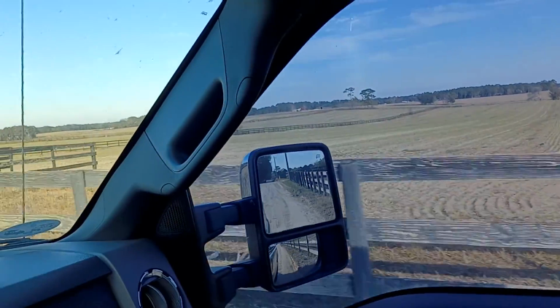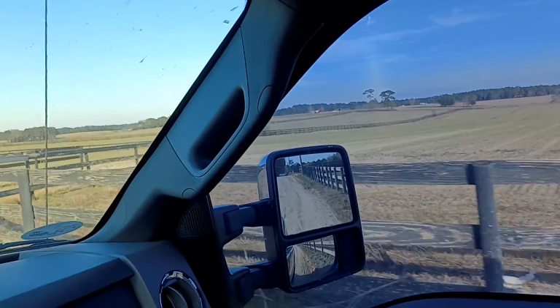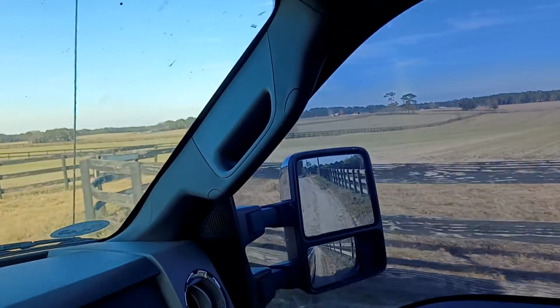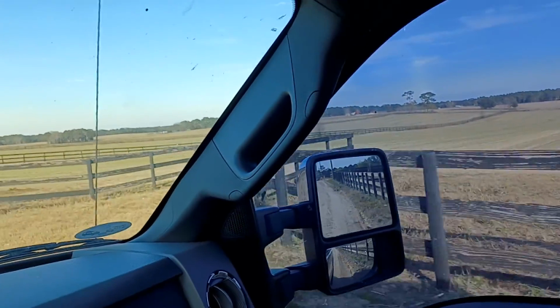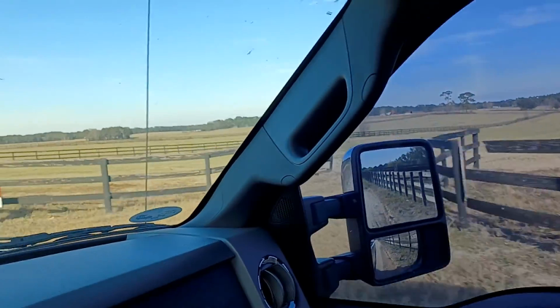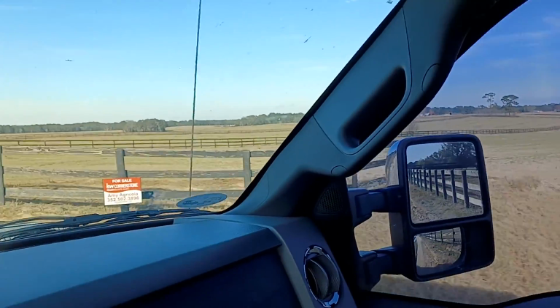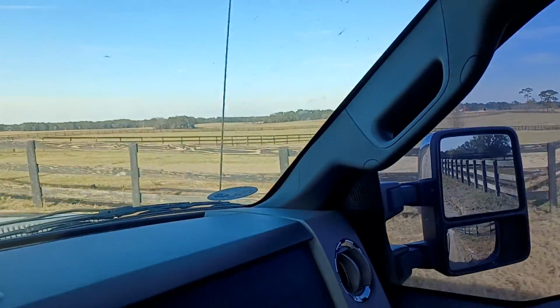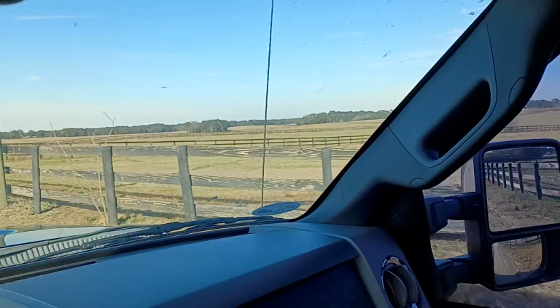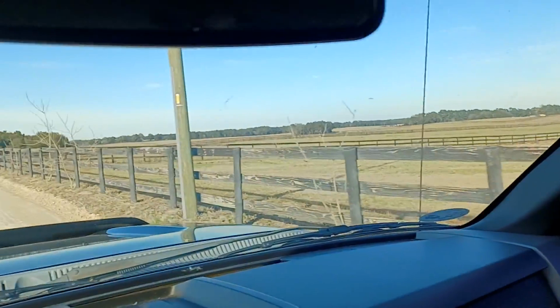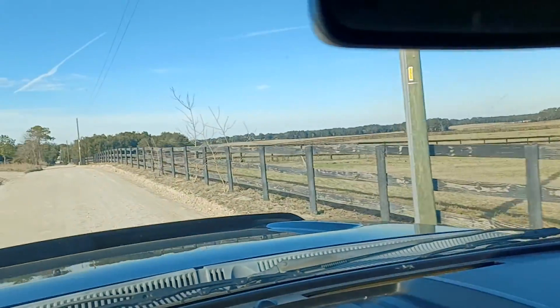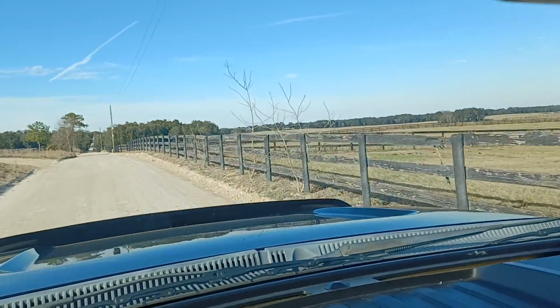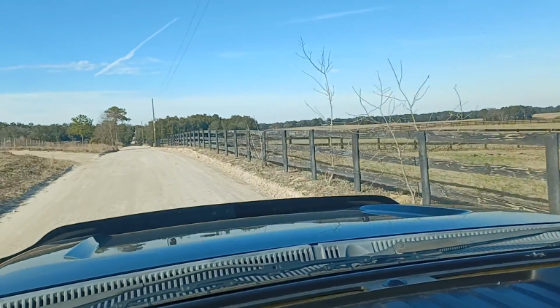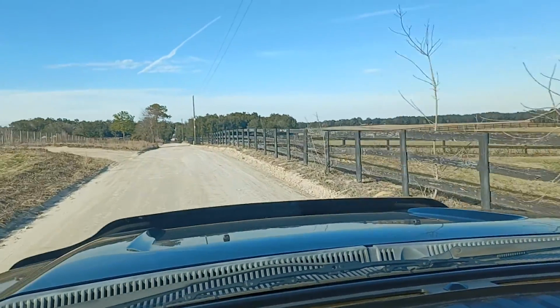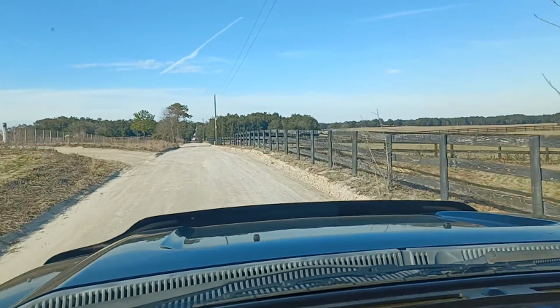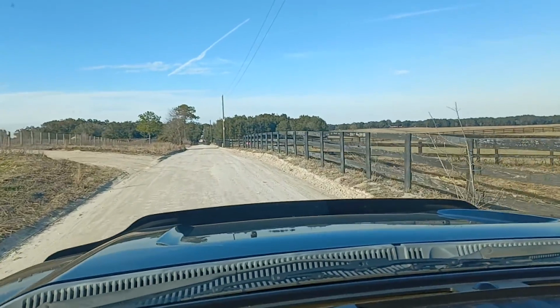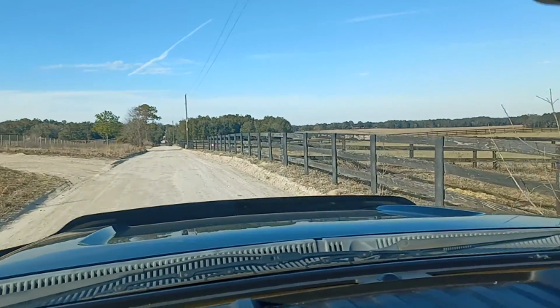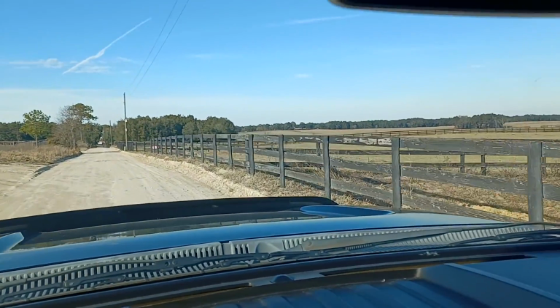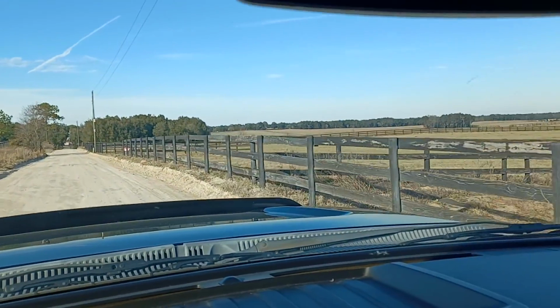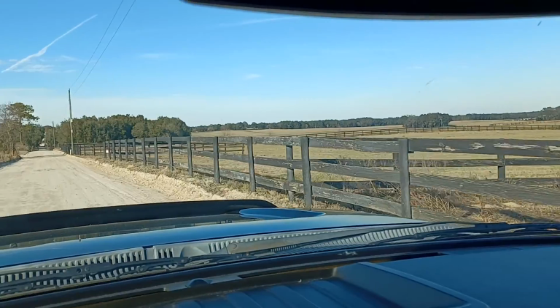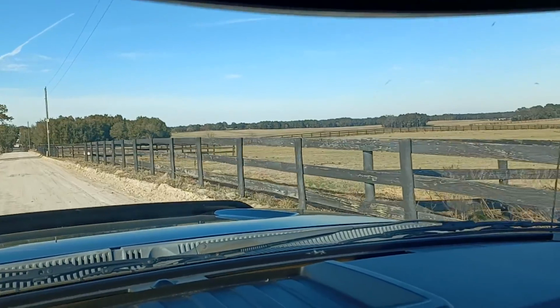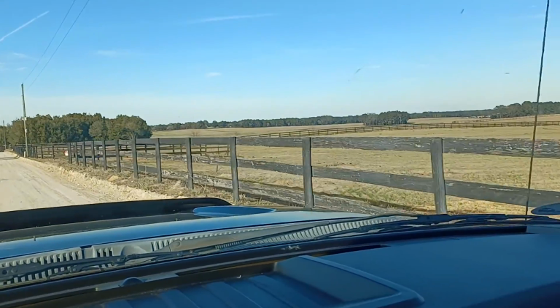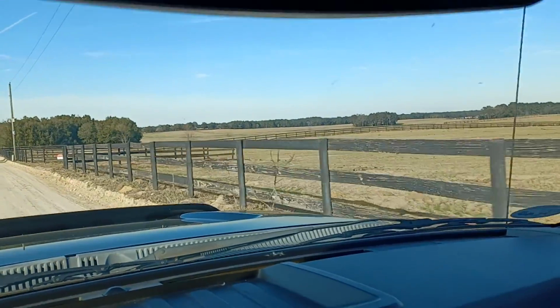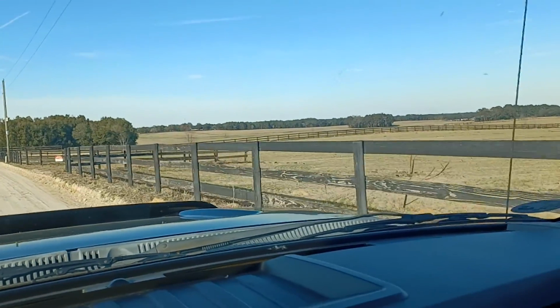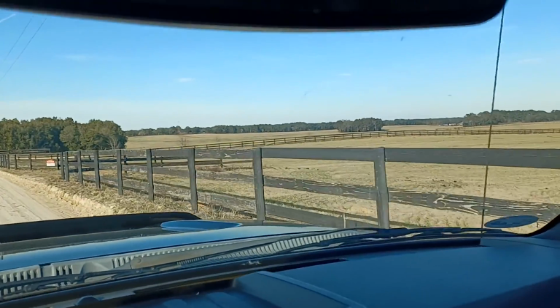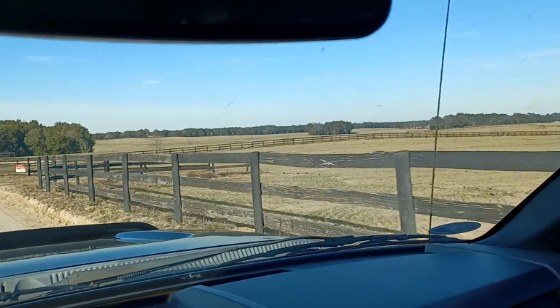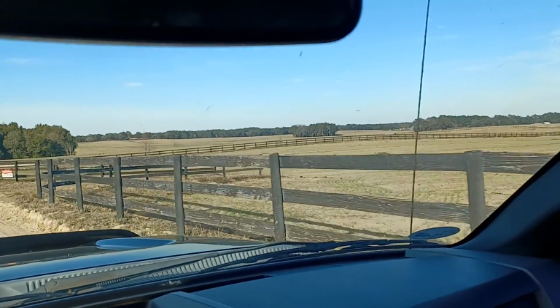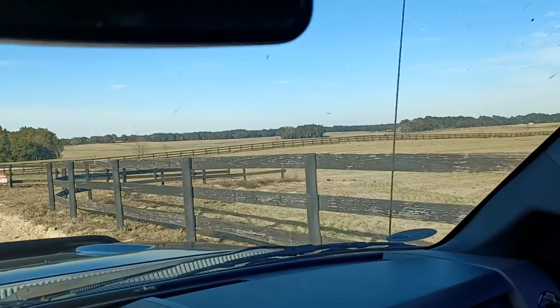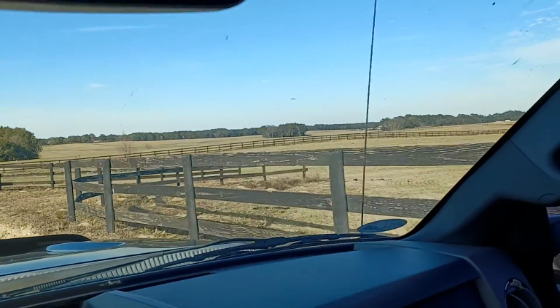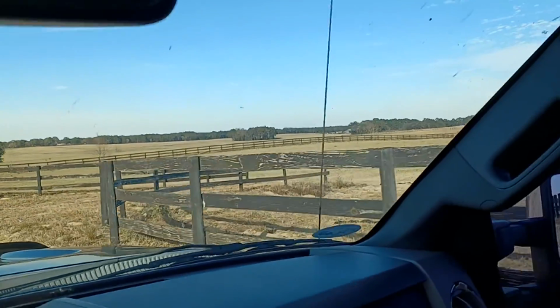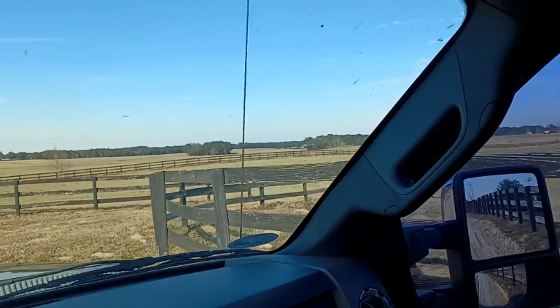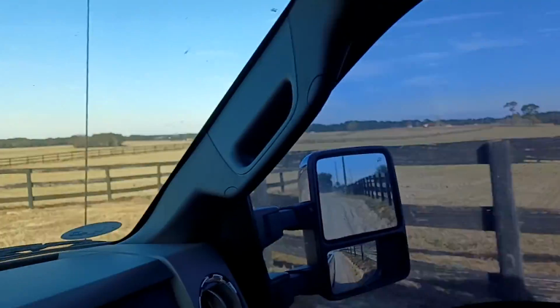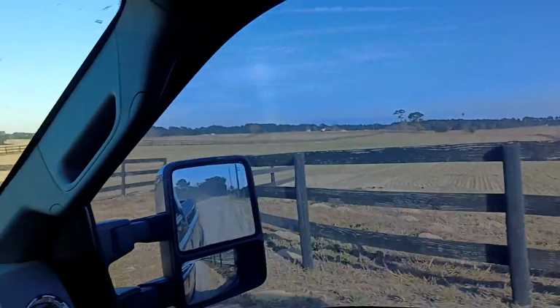That's one of the things I think that's causing these properties to not be selling as quick as you would think. Another one right here.